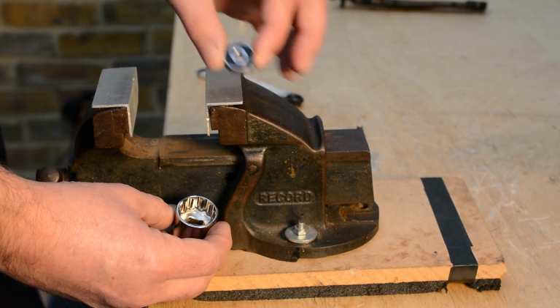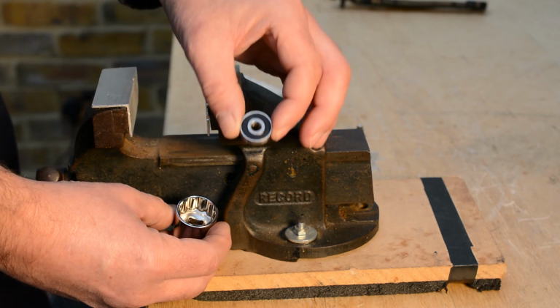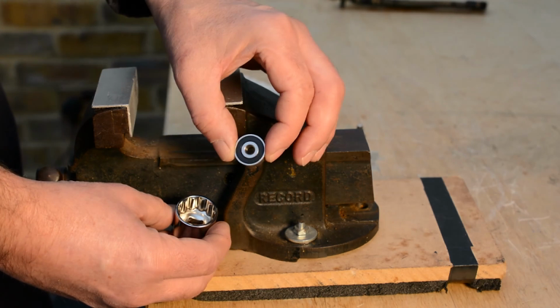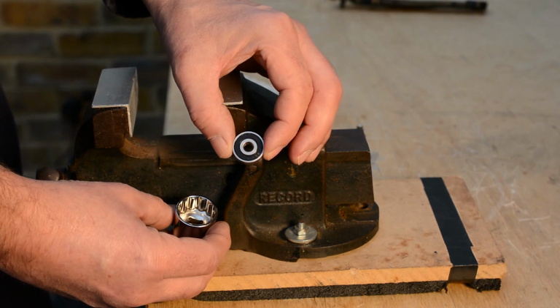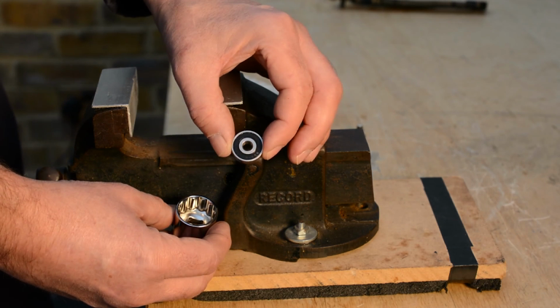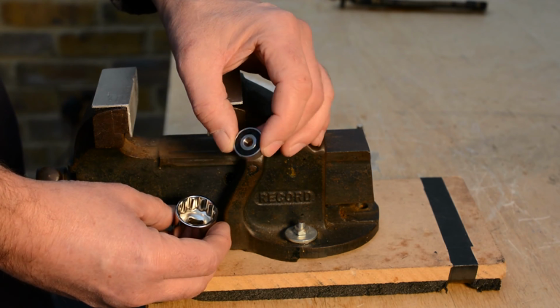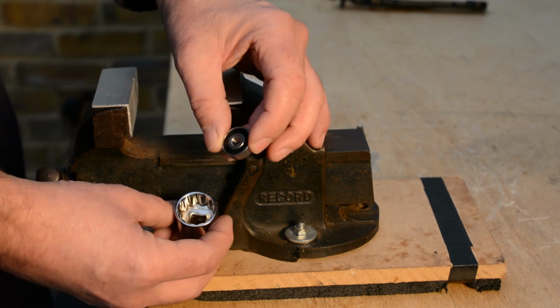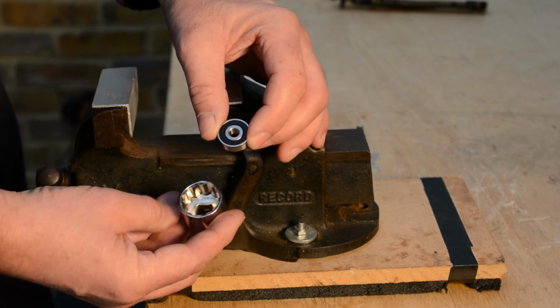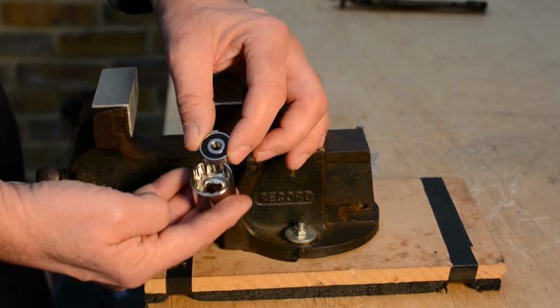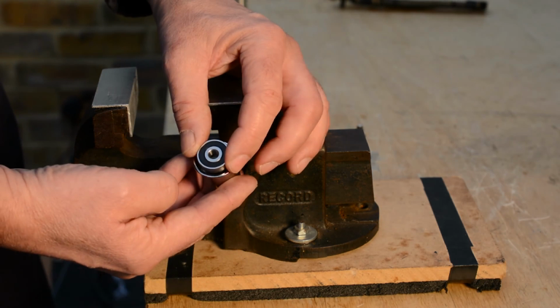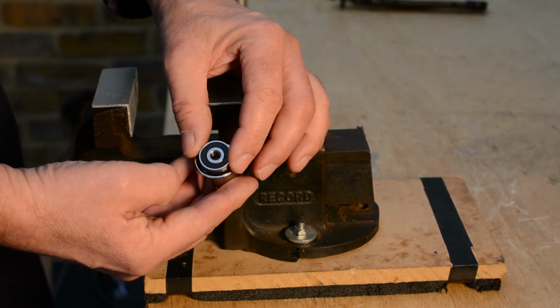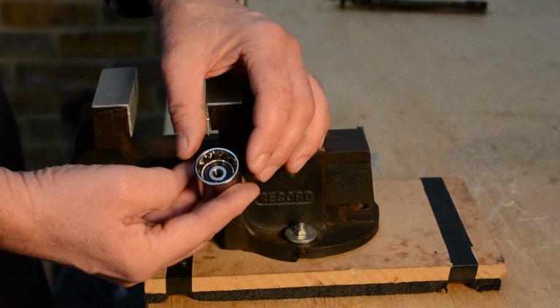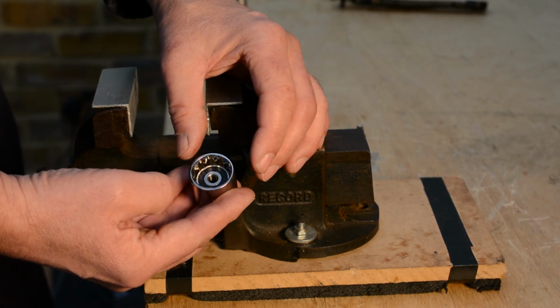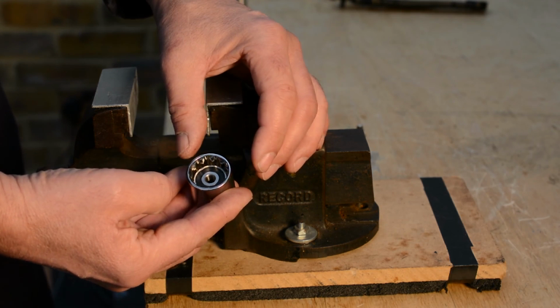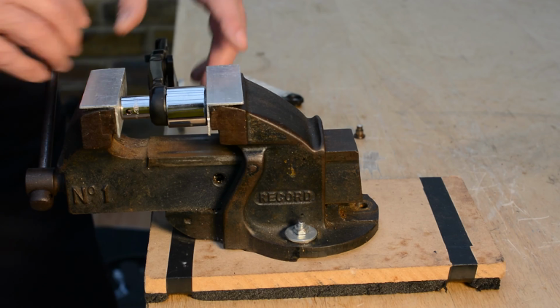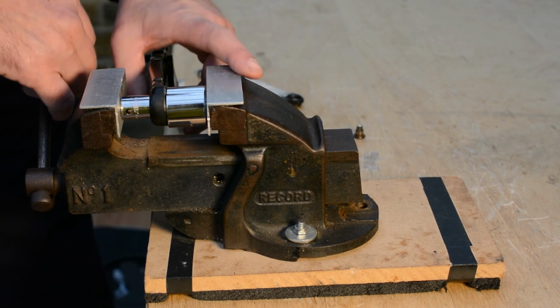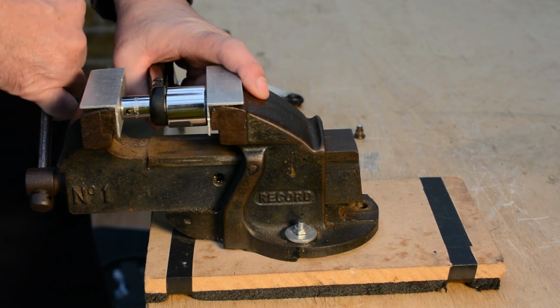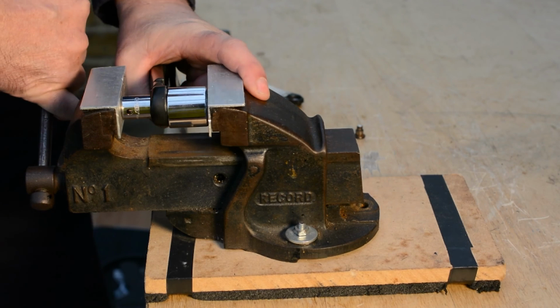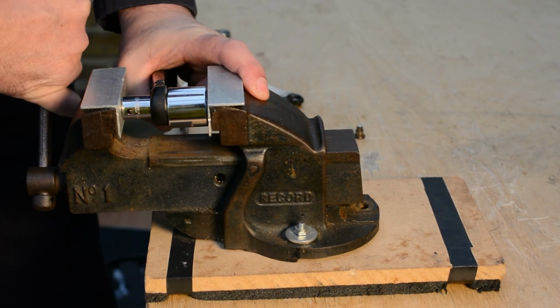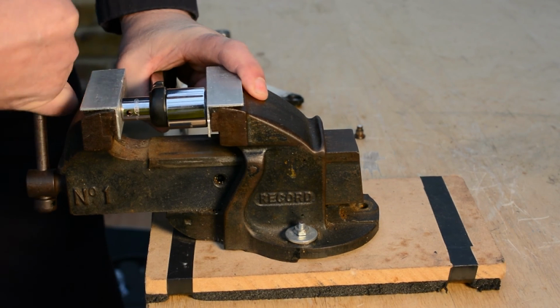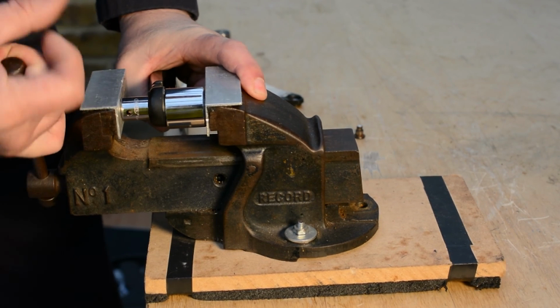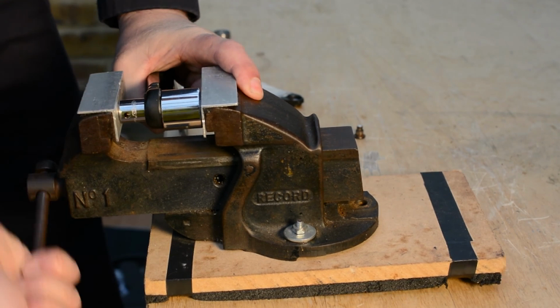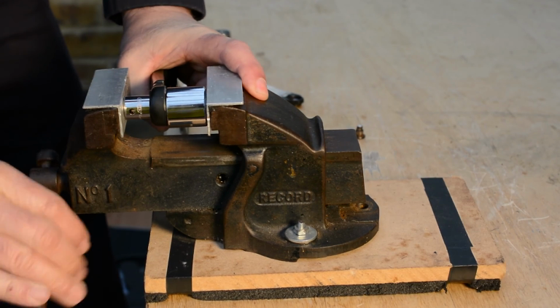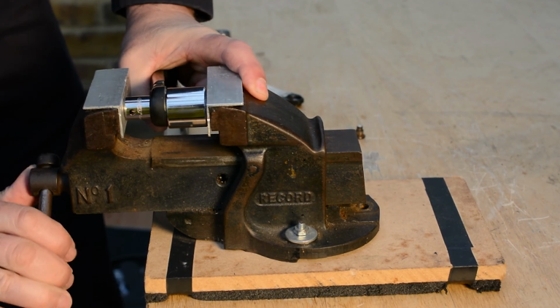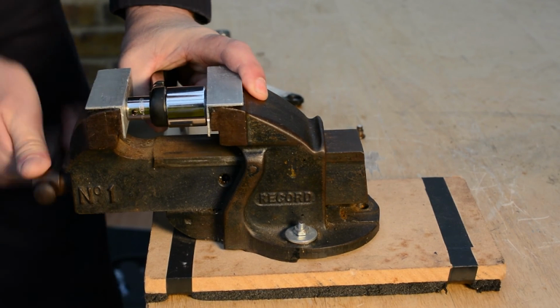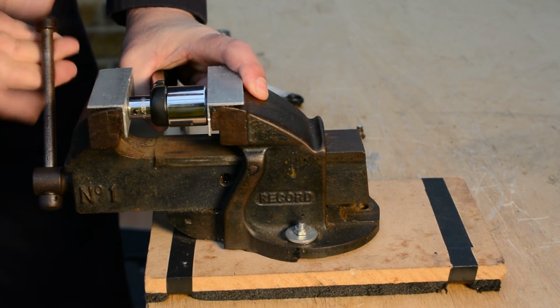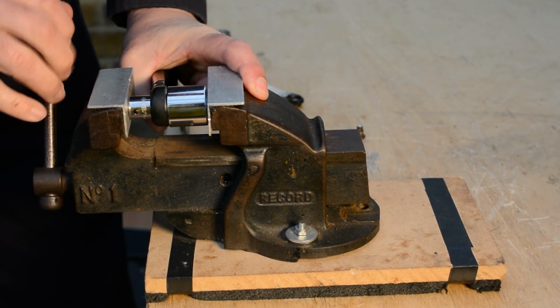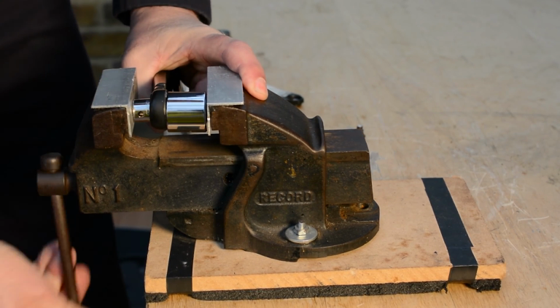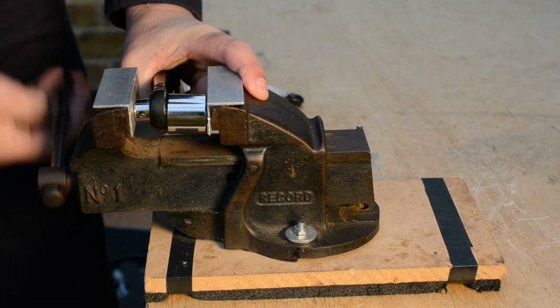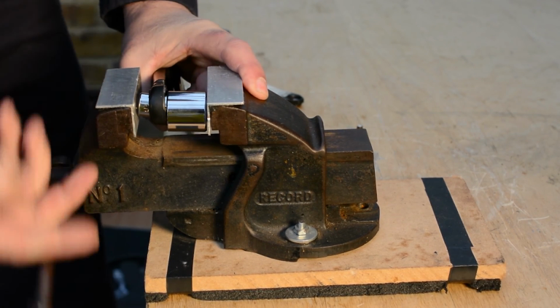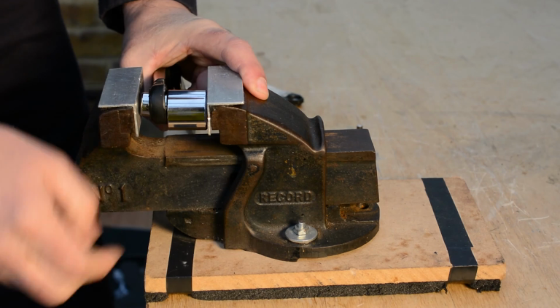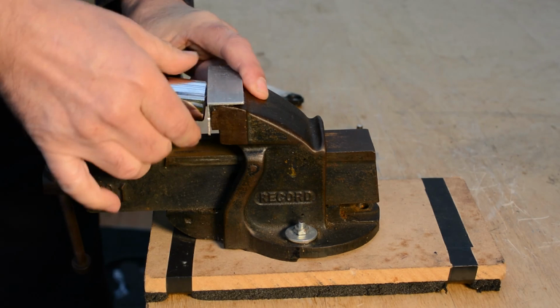Using the new bearing as a guide, find a socket that it will drop into. We can now use another socket to push the old bearing out of the arm.